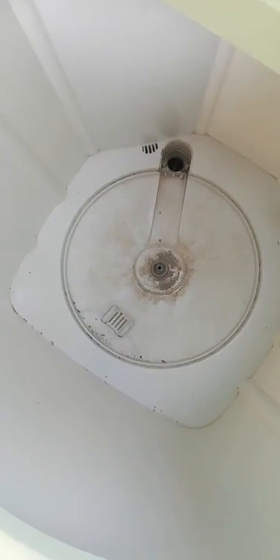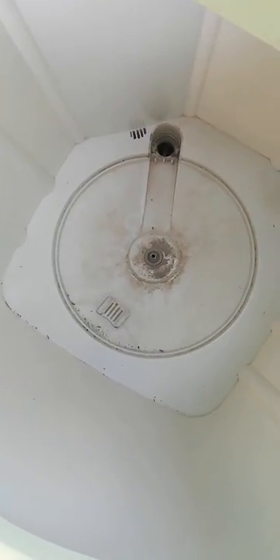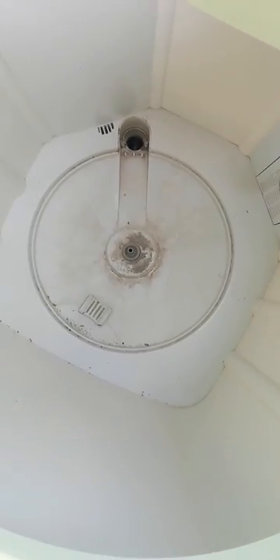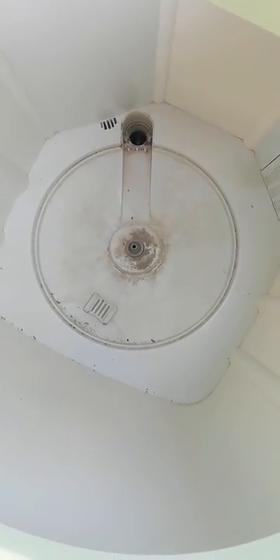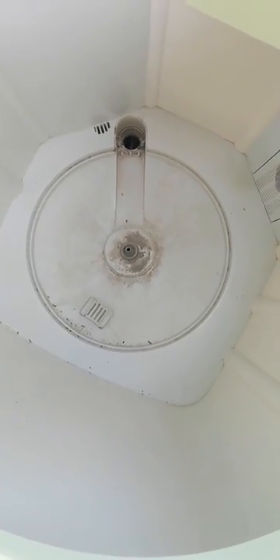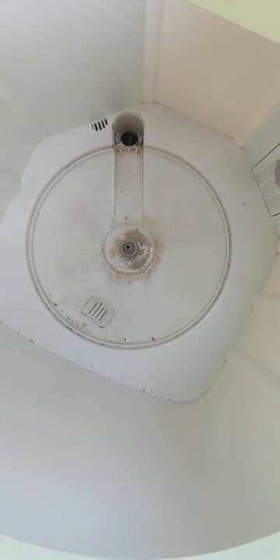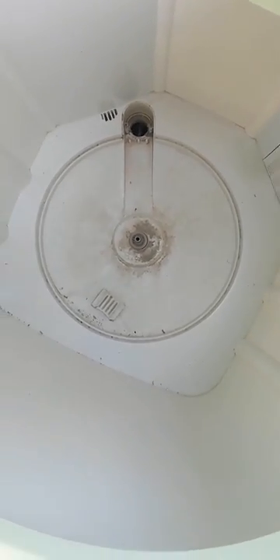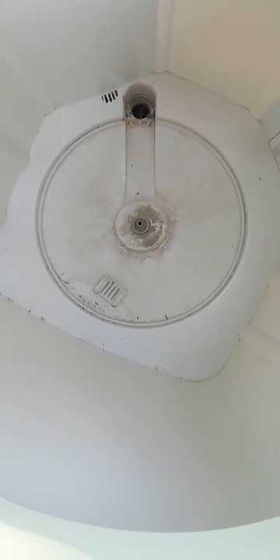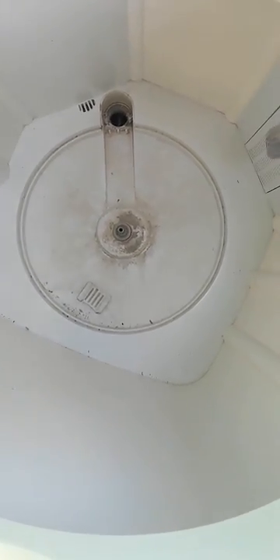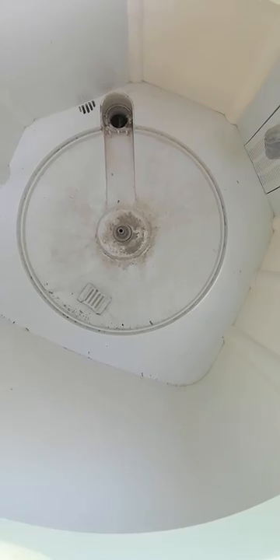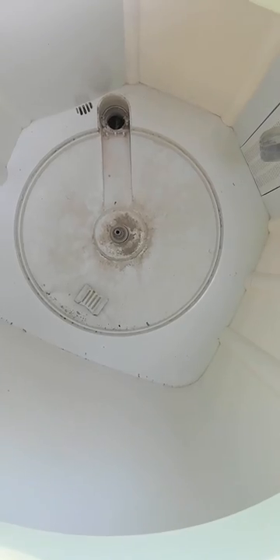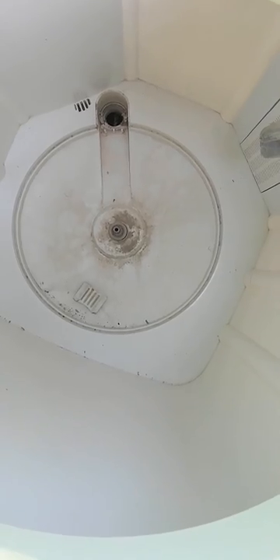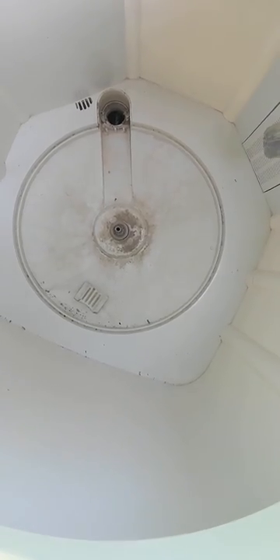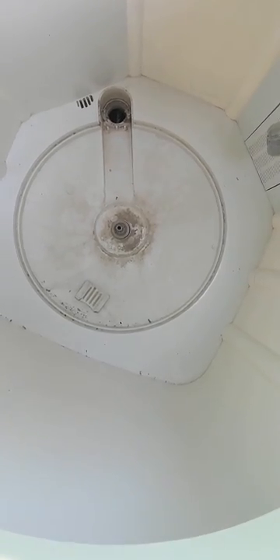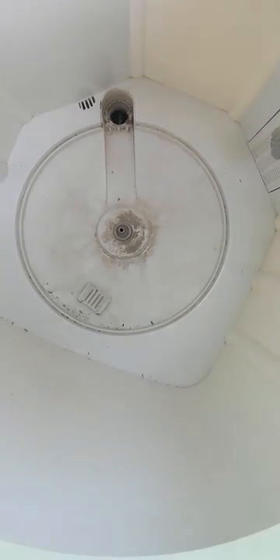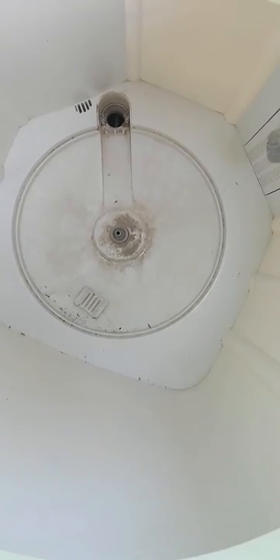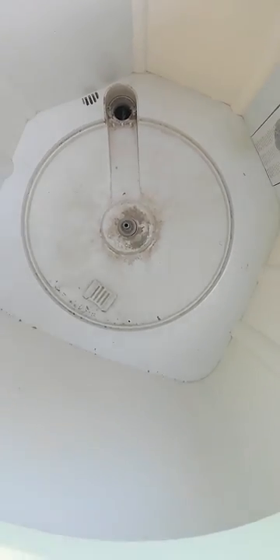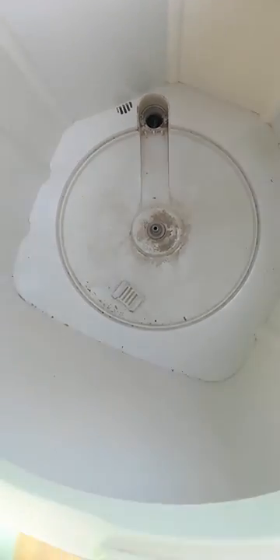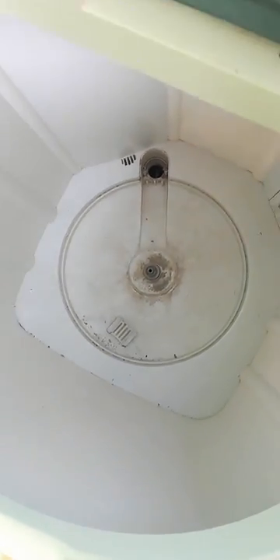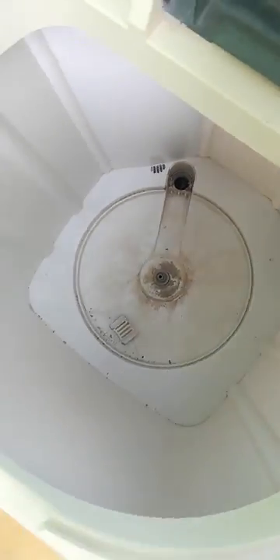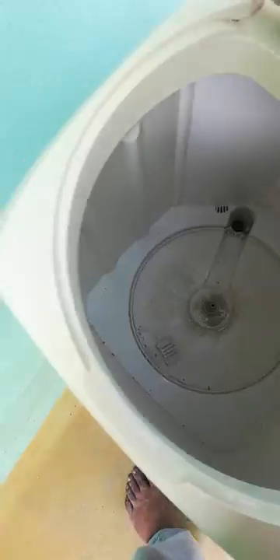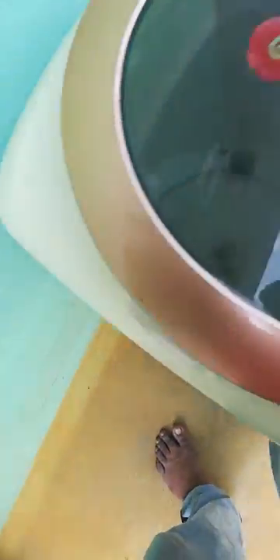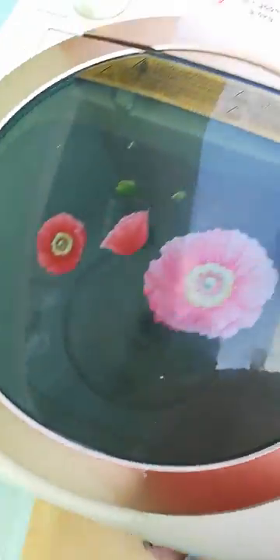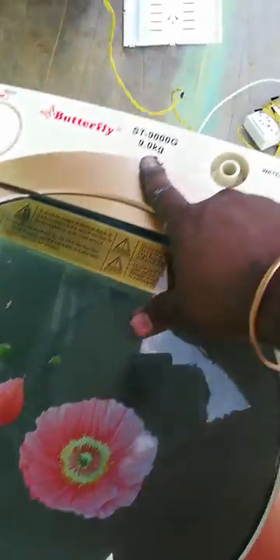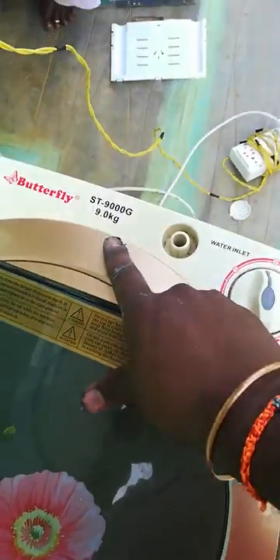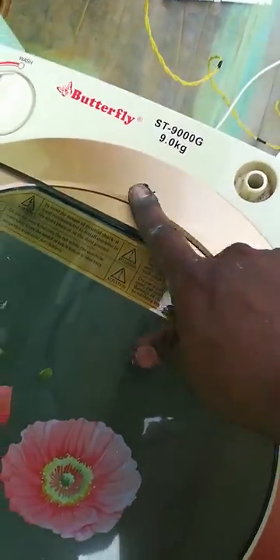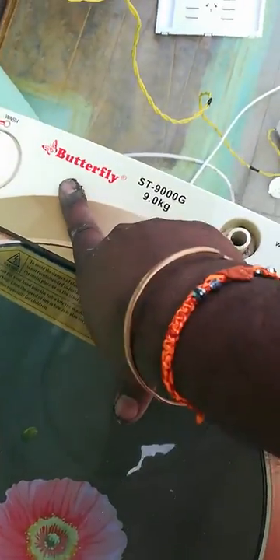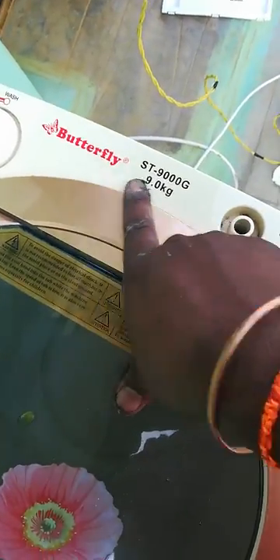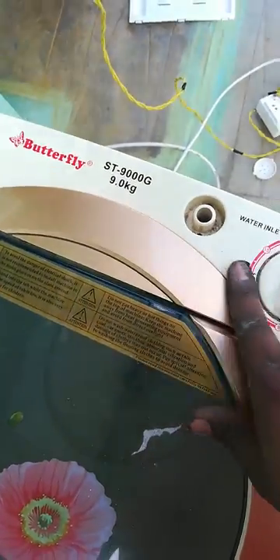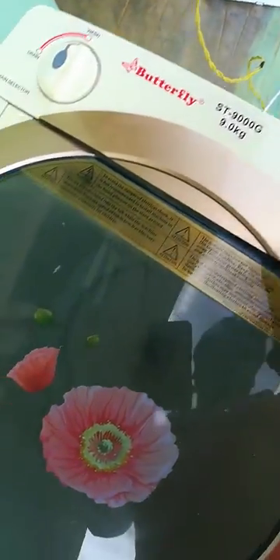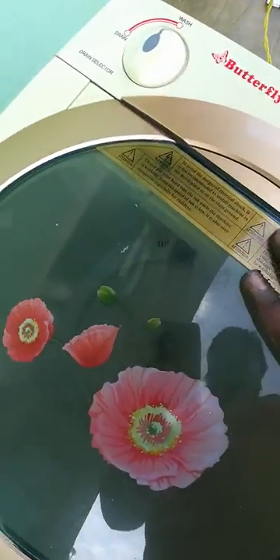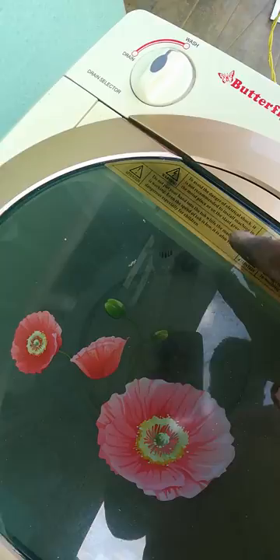Okay friends, there is a plate. The motor is going to be cleaned — it's a basic machine. It's a pretty Butterfly machine at a minimum price.